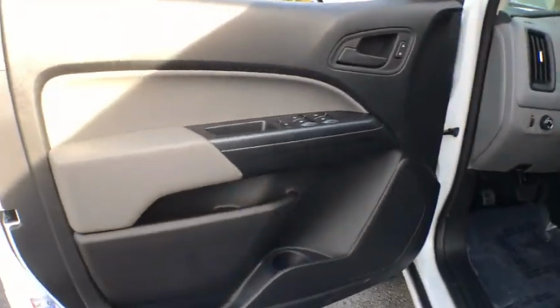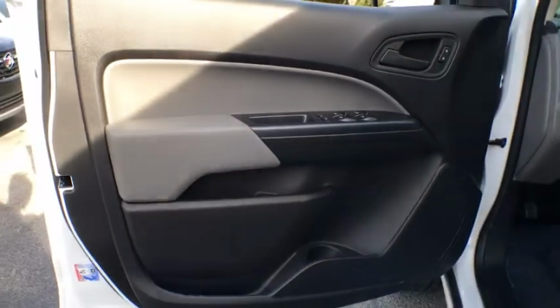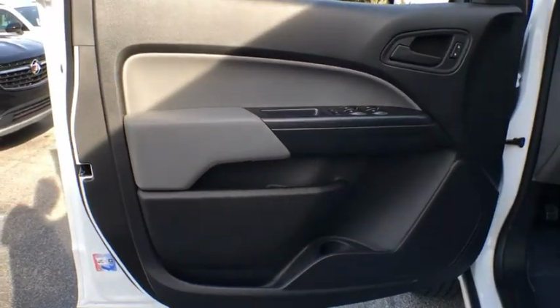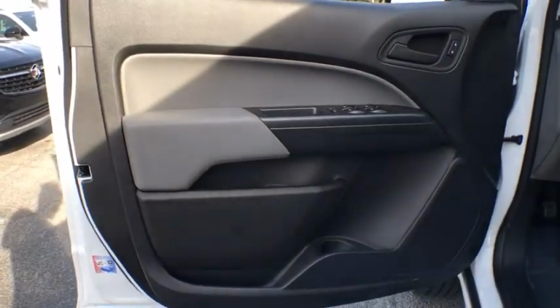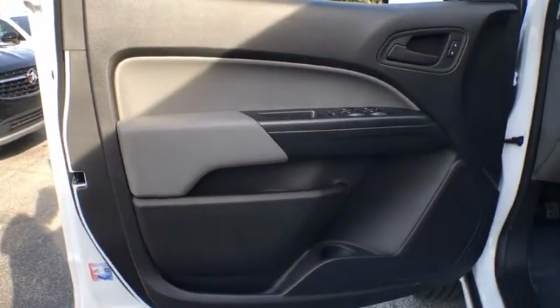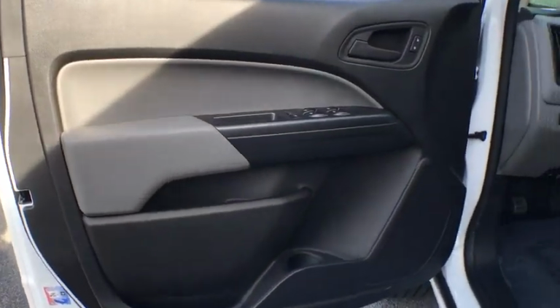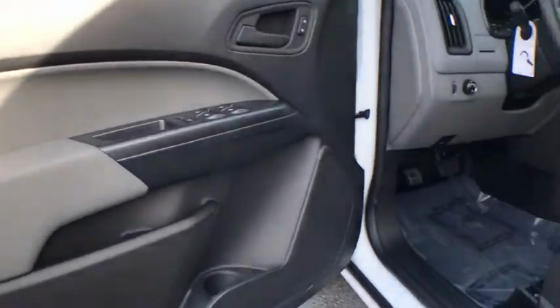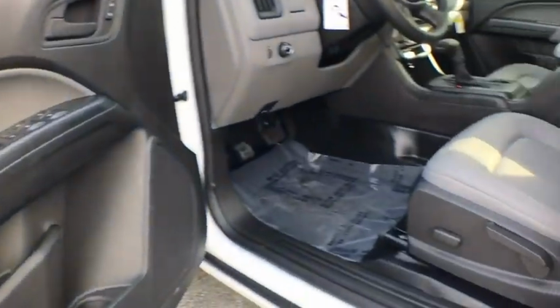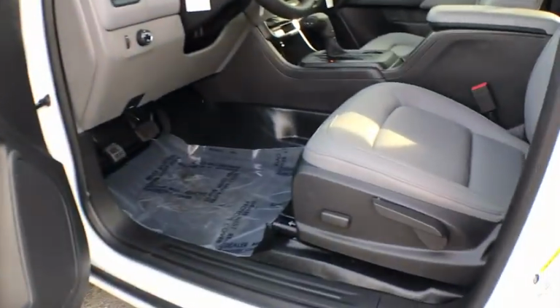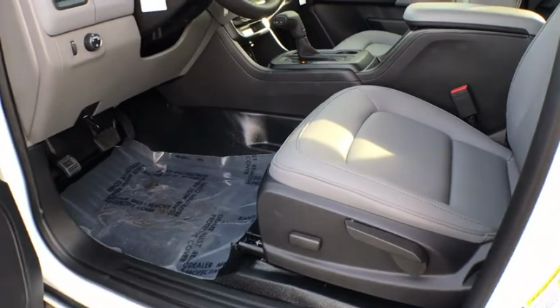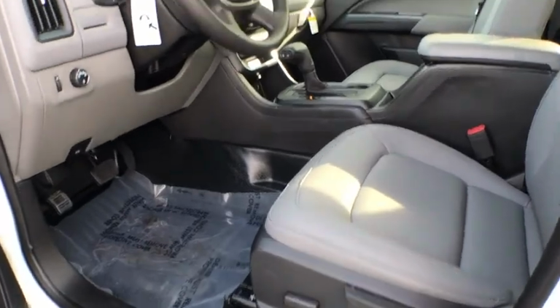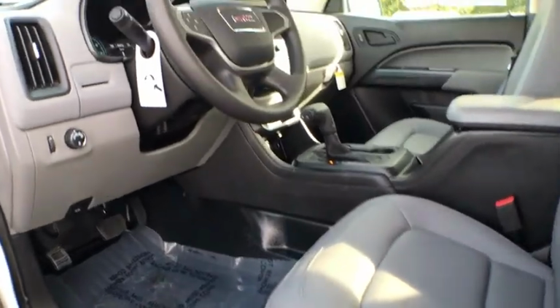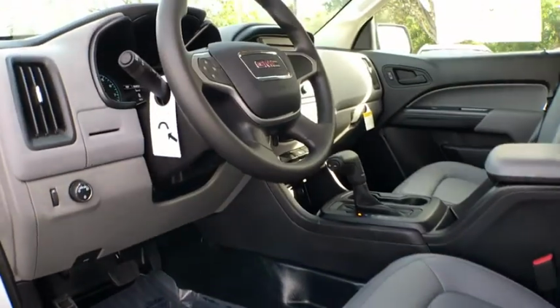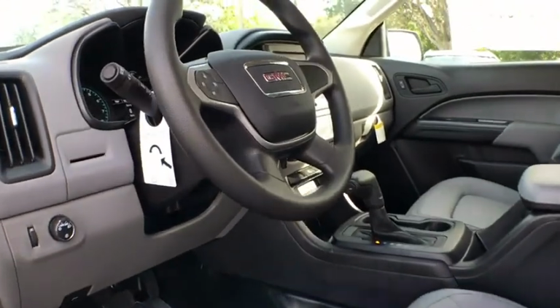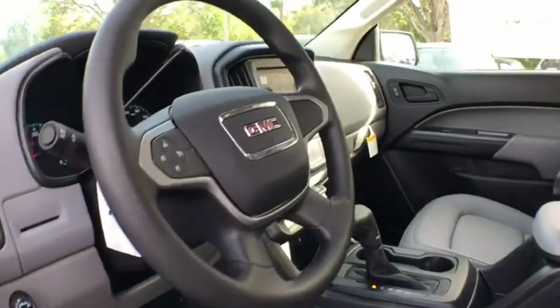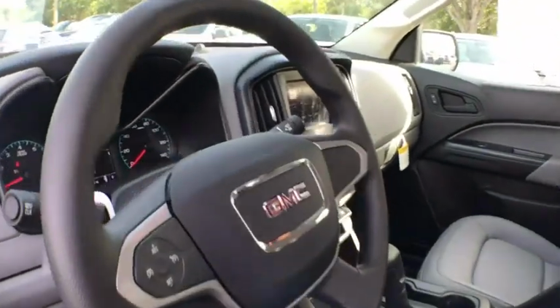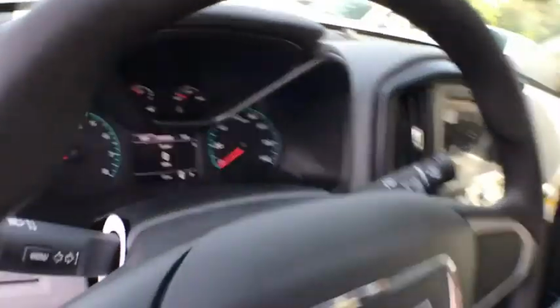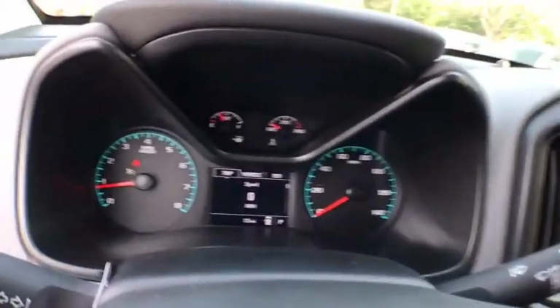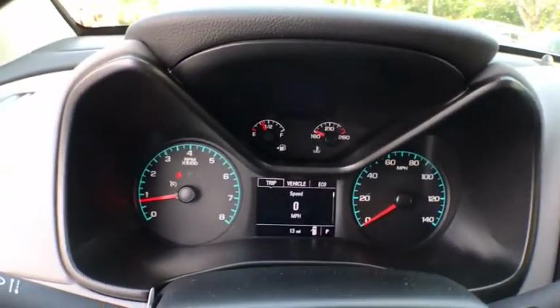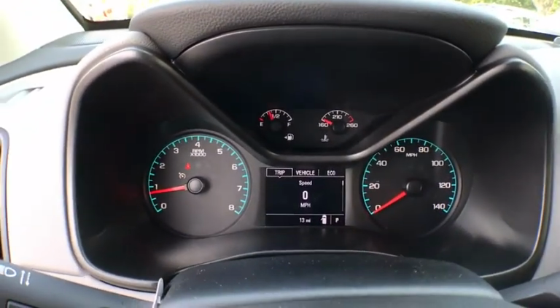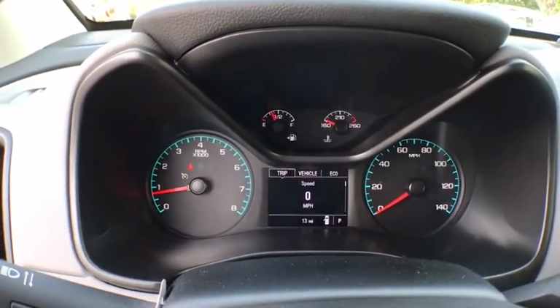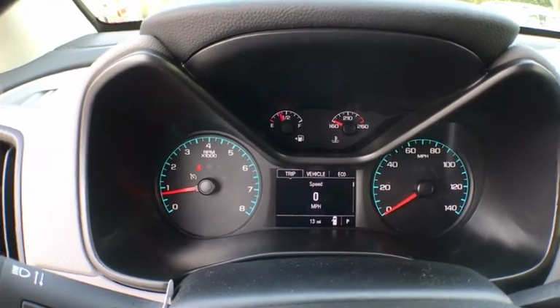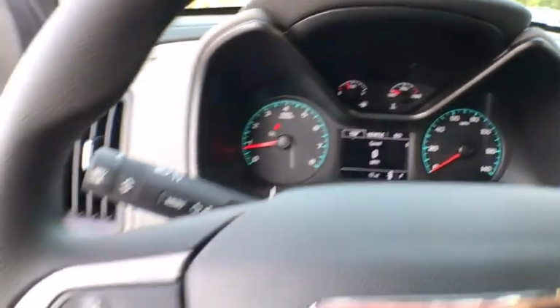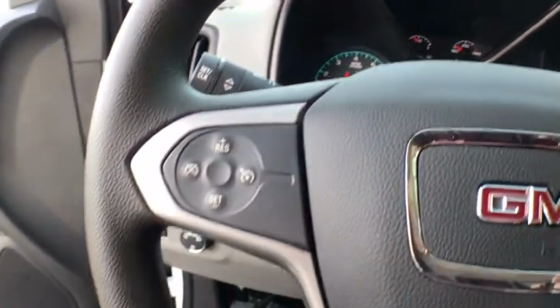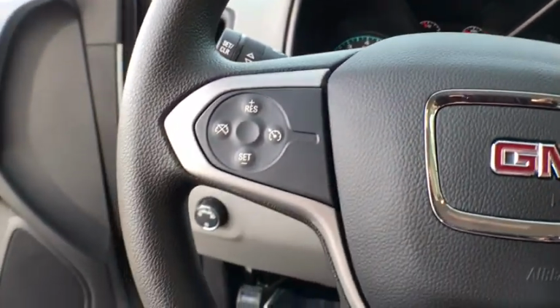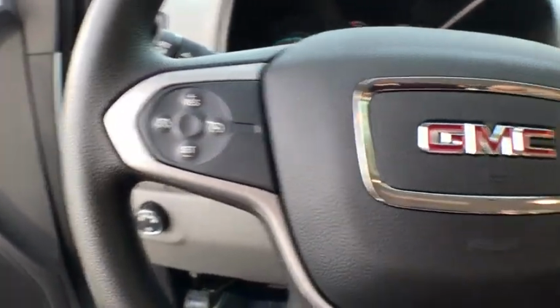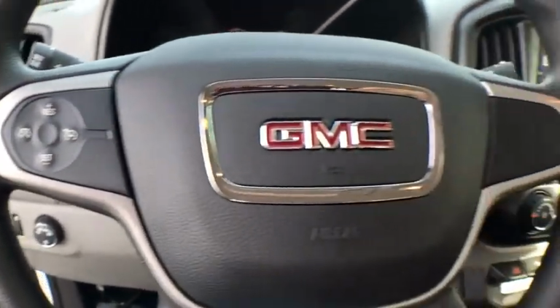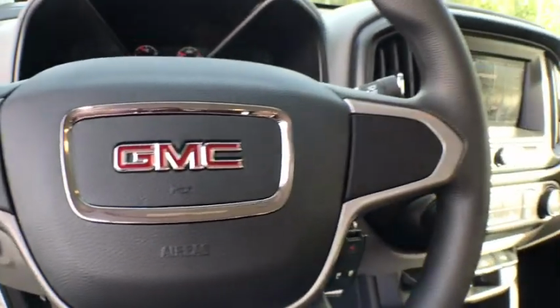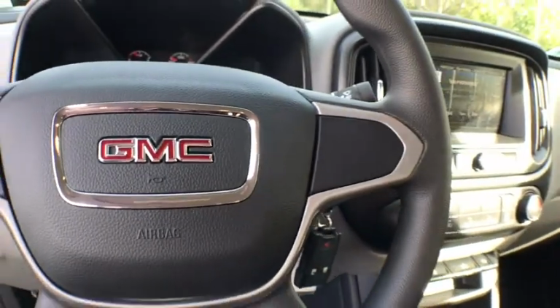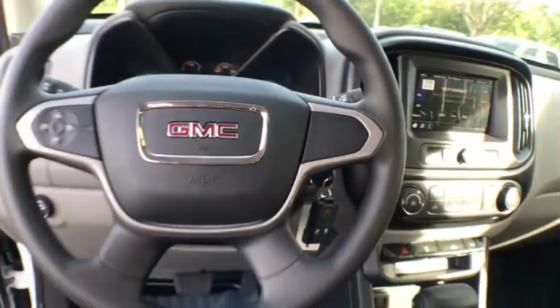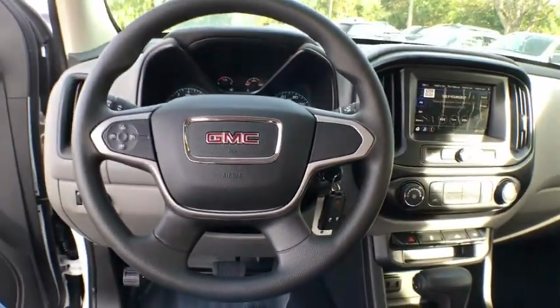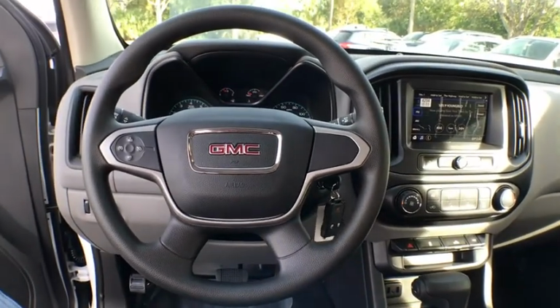Here are some of this vehicle's great options: traction control, dual airbags, alloy wheels, power steering, four-wheel disc brakes, electronic stability control, trip computer, power windows, tachometer, and power driver's seat.